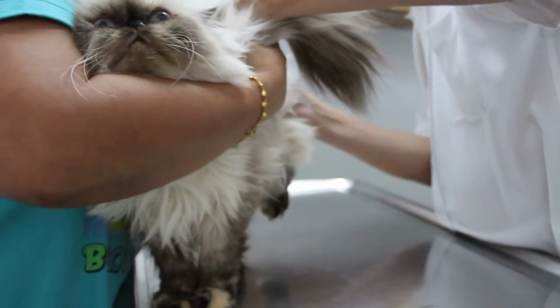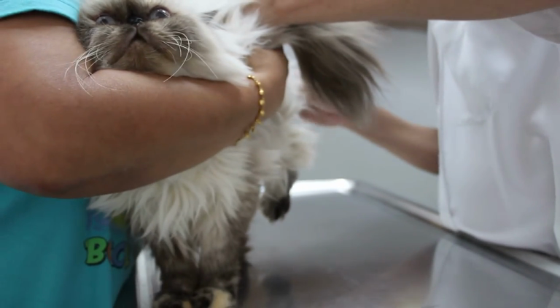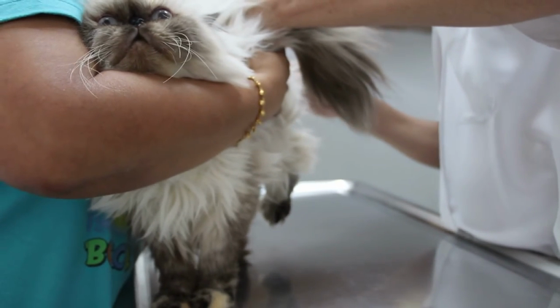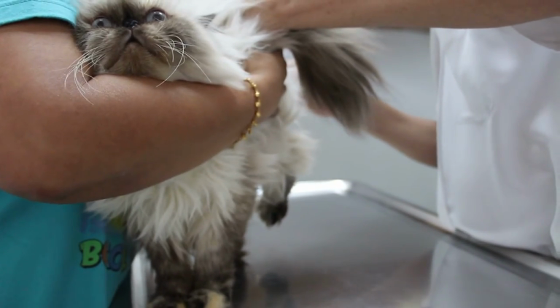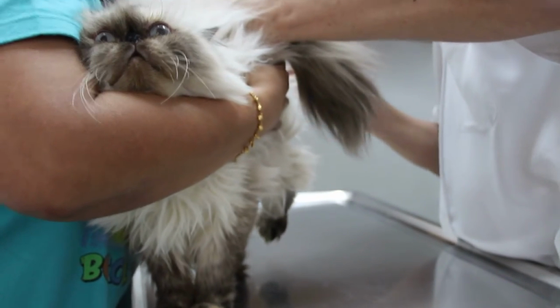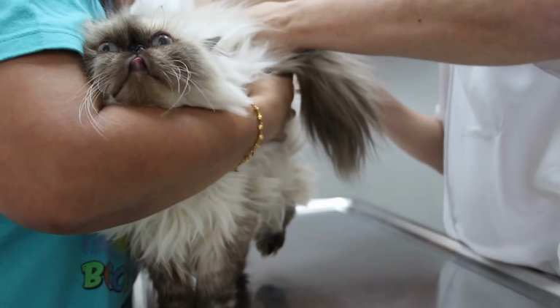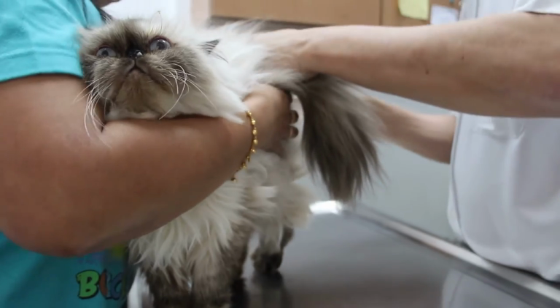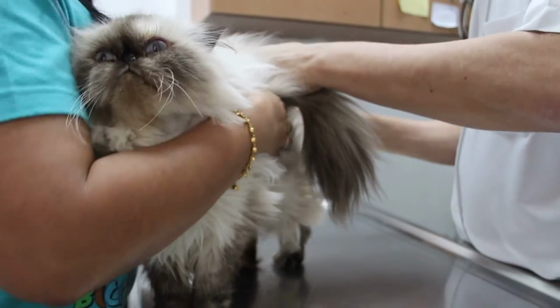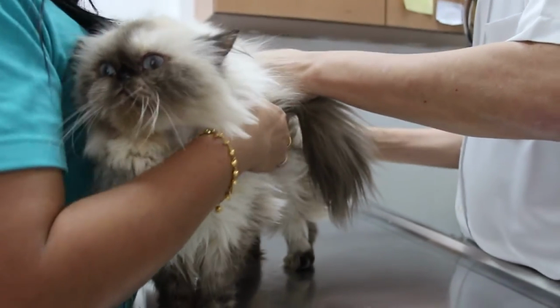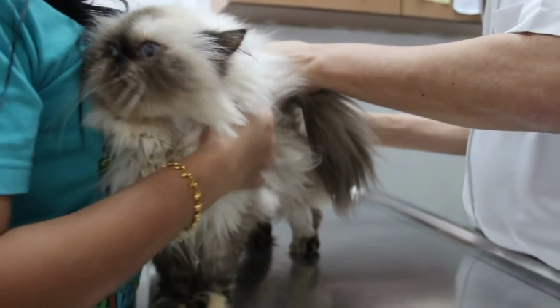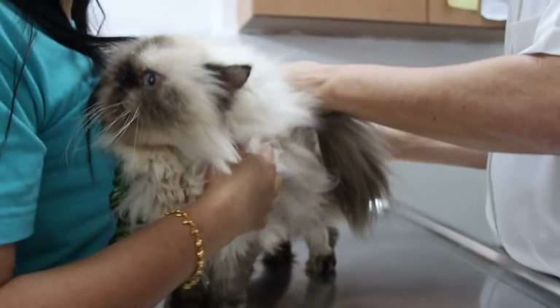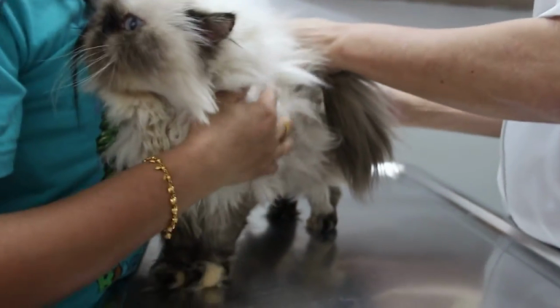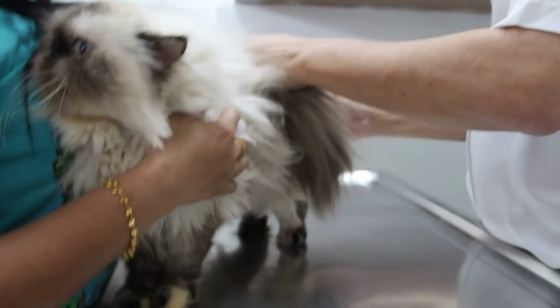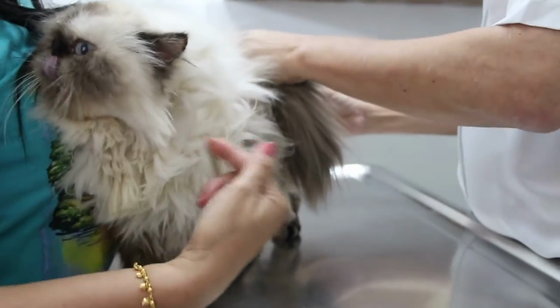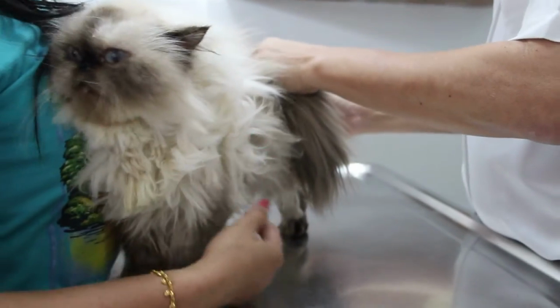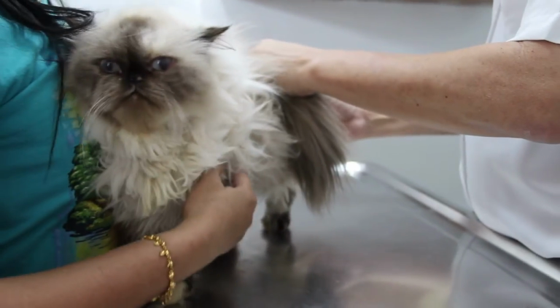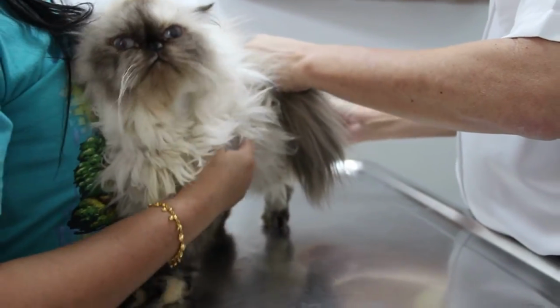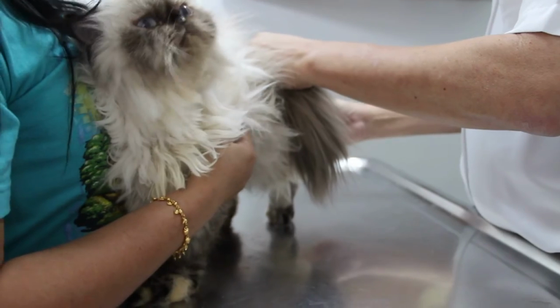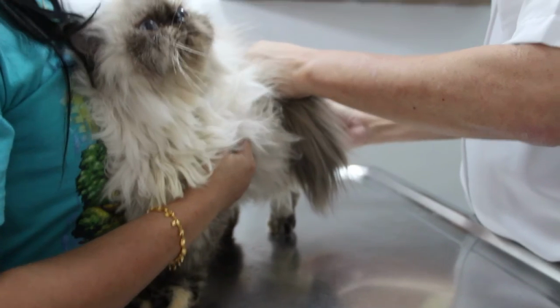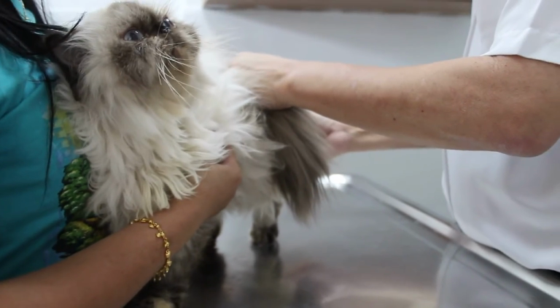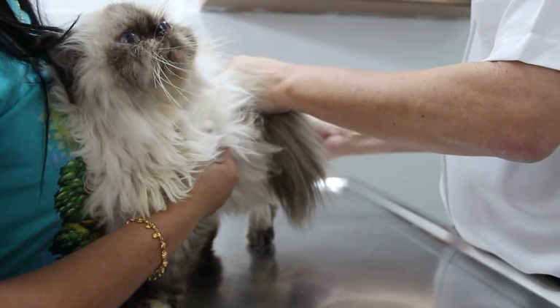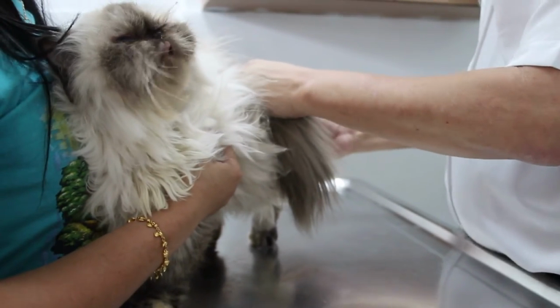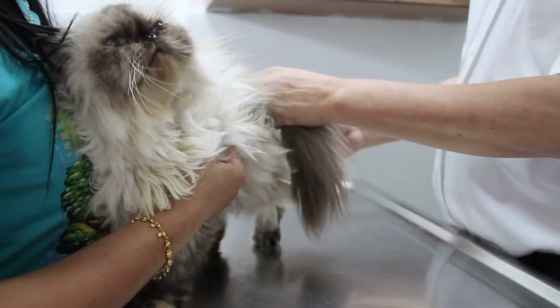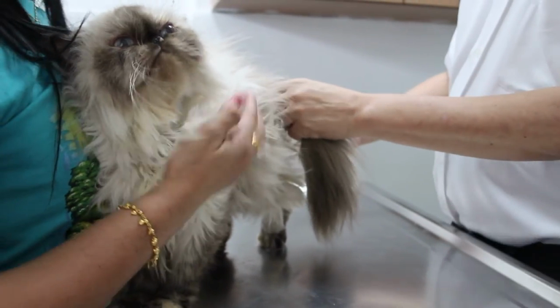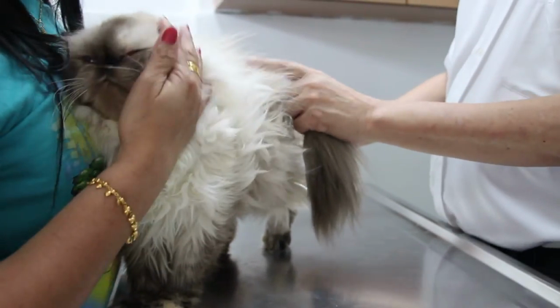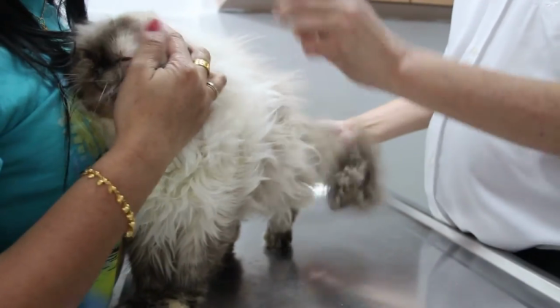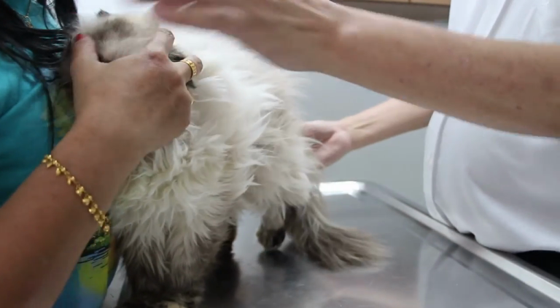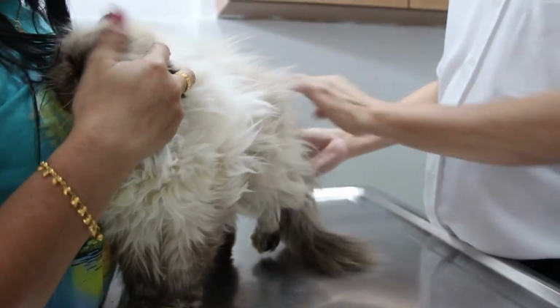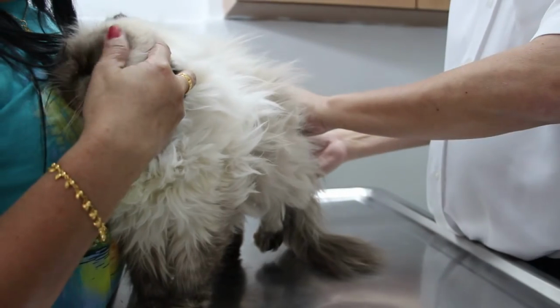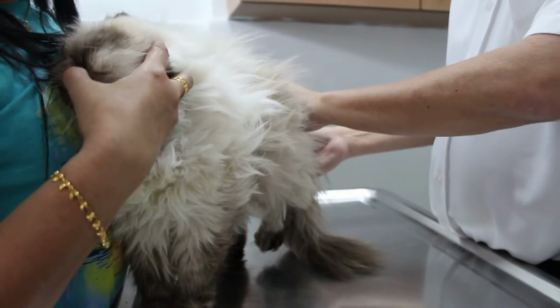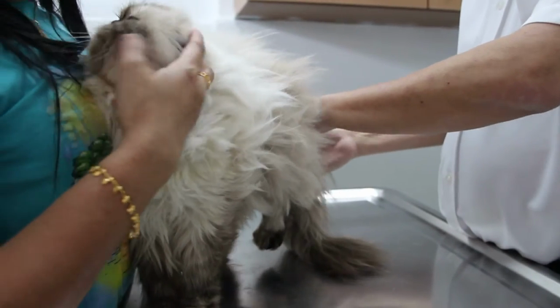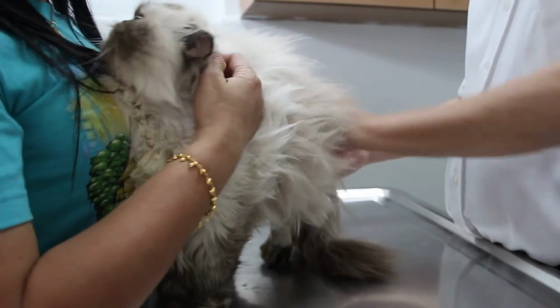Appetite is okay. If they don't eat, I will be very worried. Both are eating. So how long has this one had the sneezing and running nose? This one has had it forever — the sneezing.